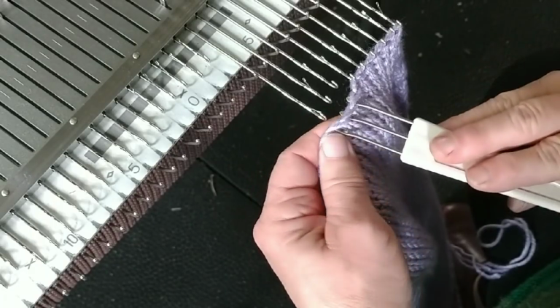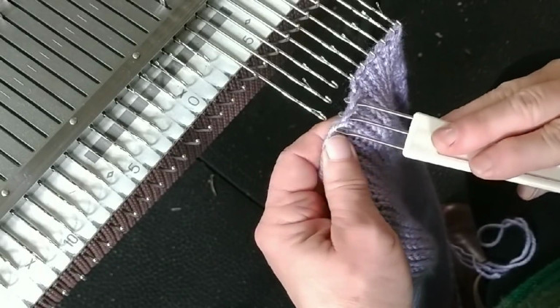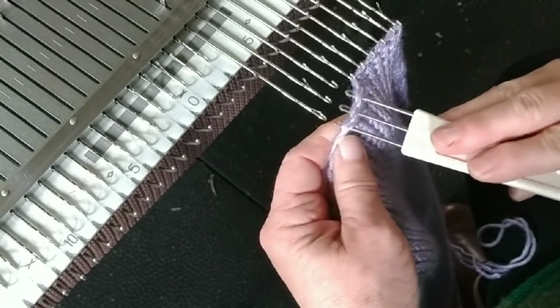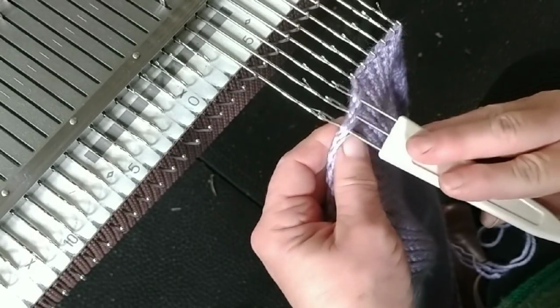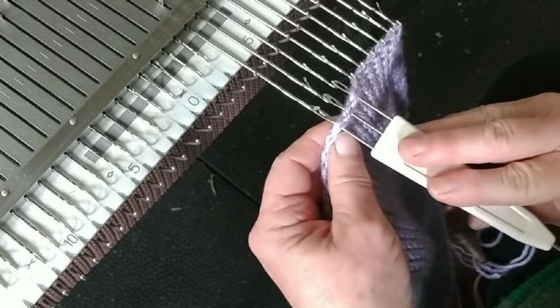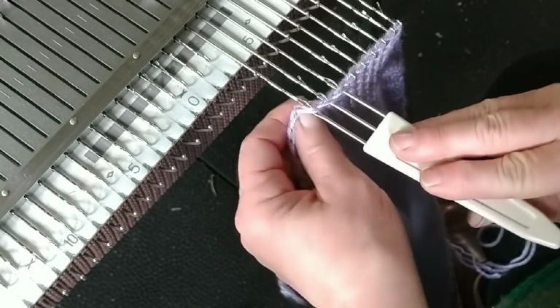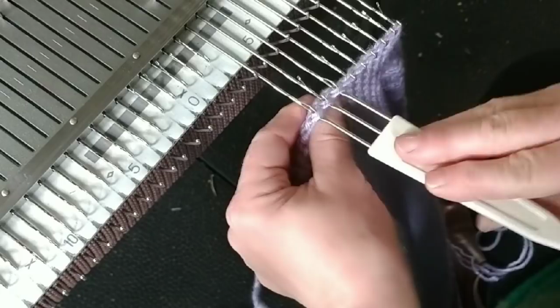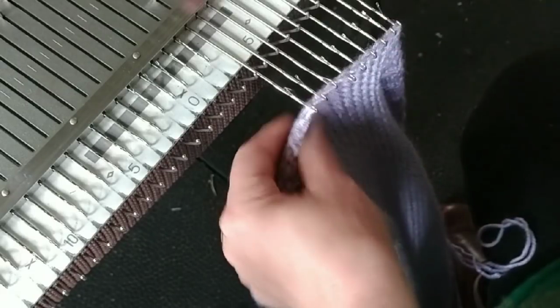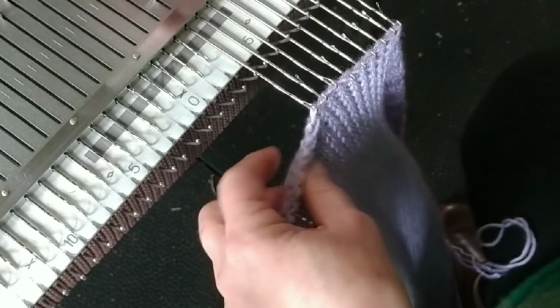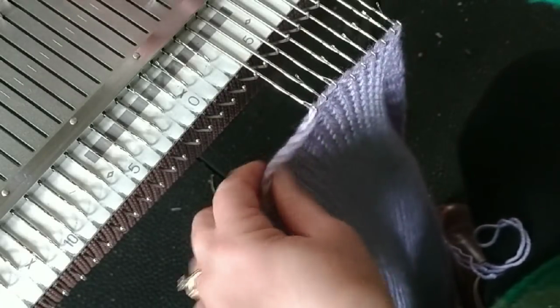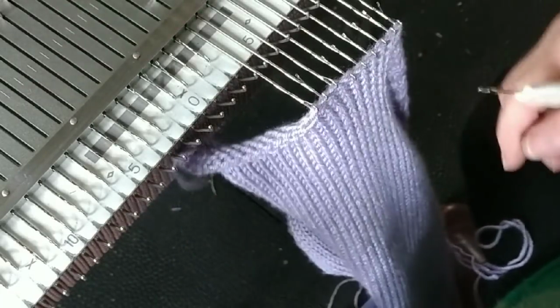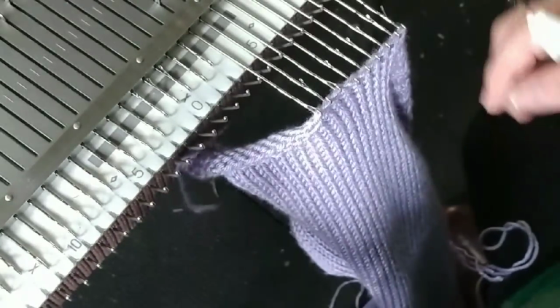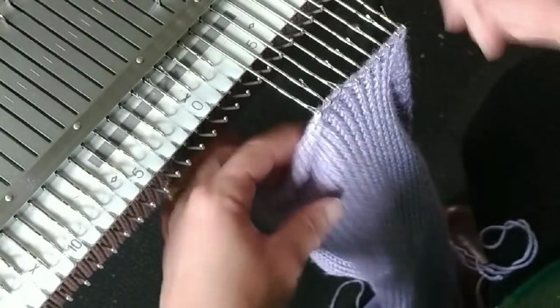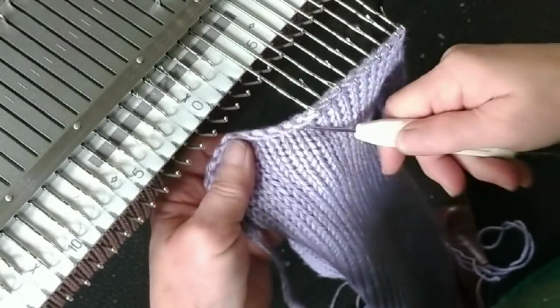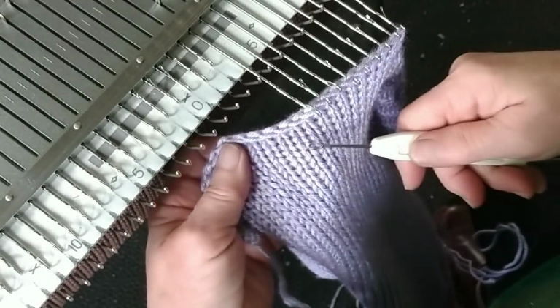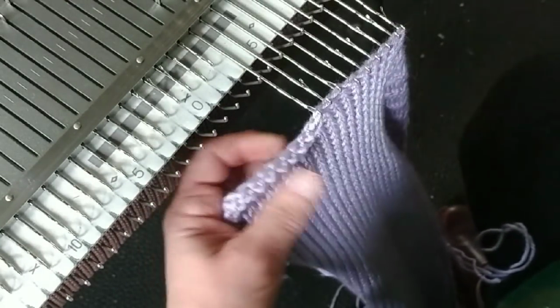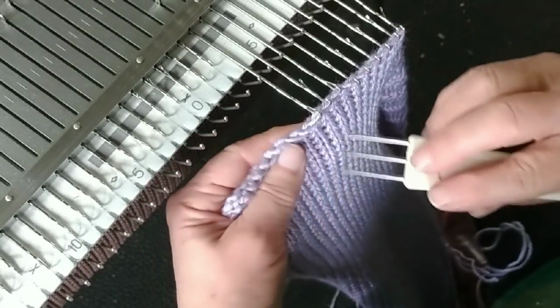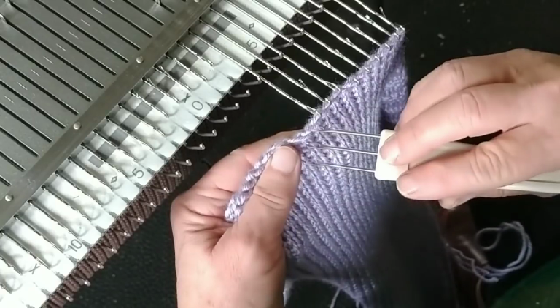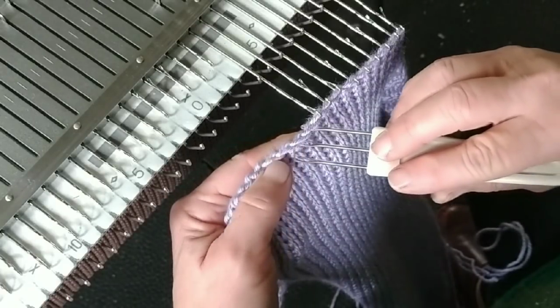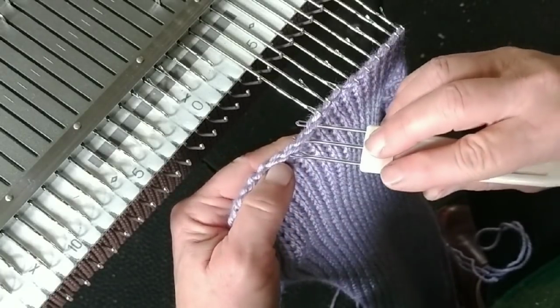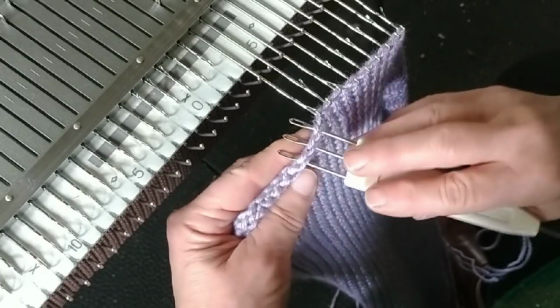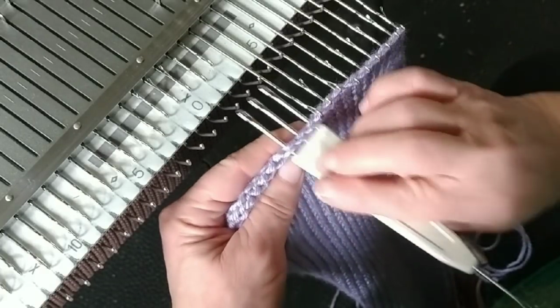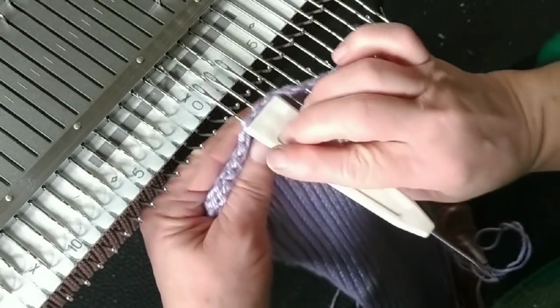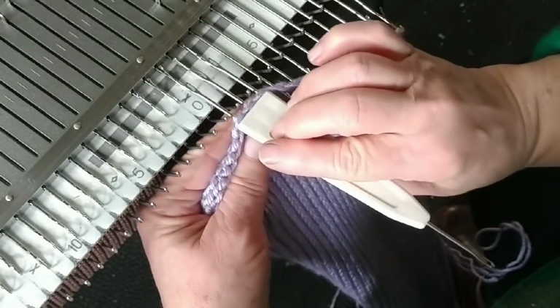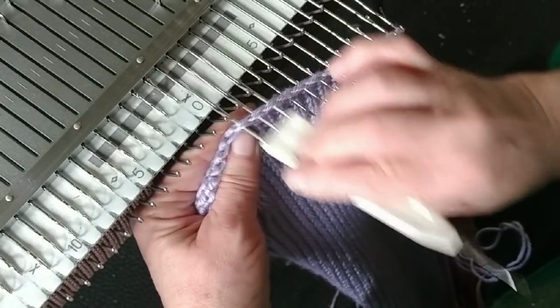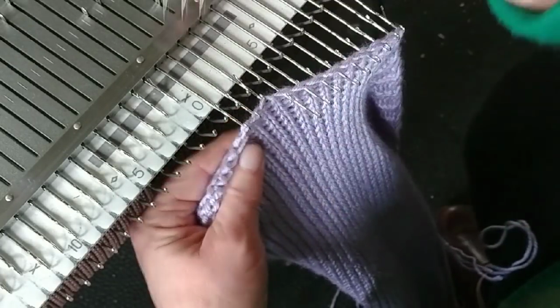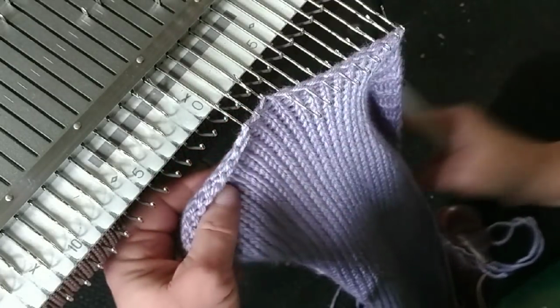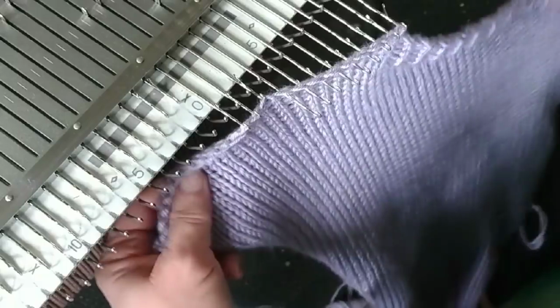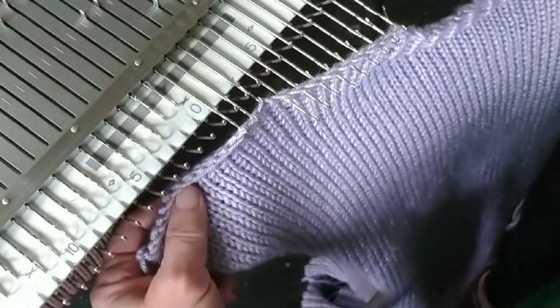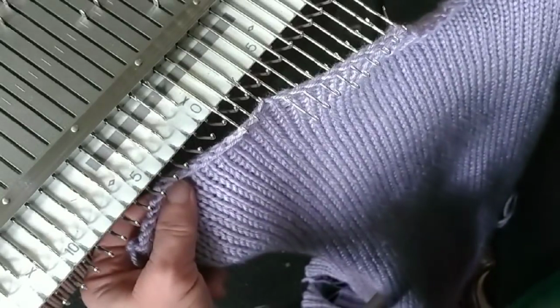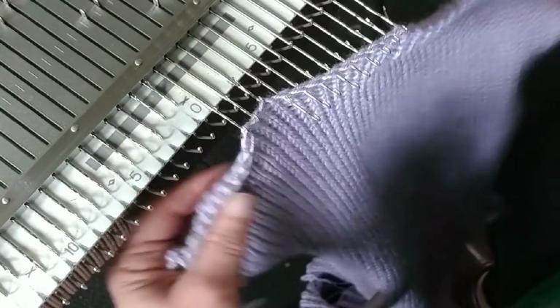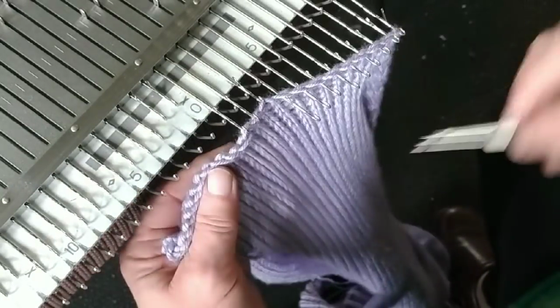Each cast-on stitch is hung on a needle, but note that we're hanging with the knit side looking at us. This is the back of my sweater.